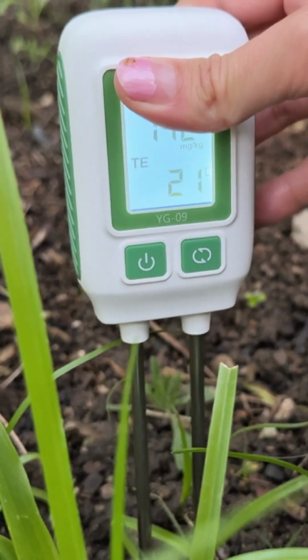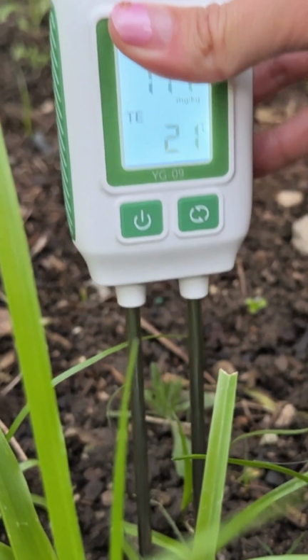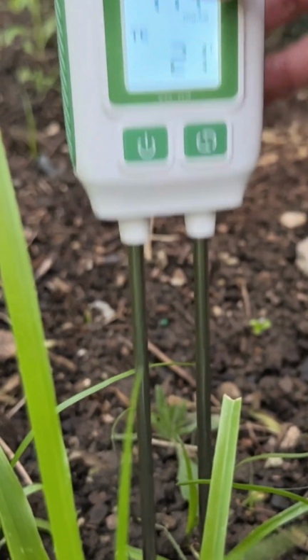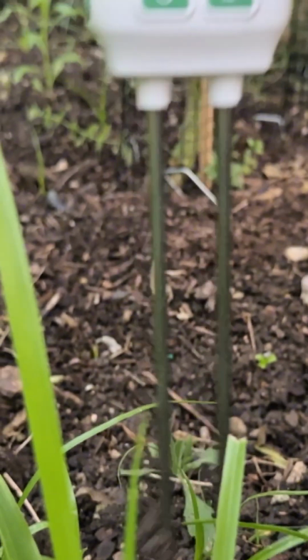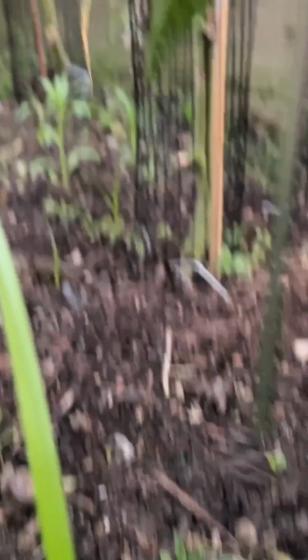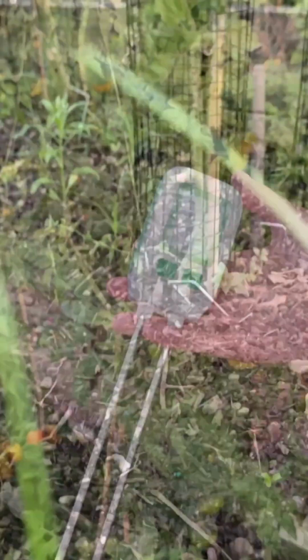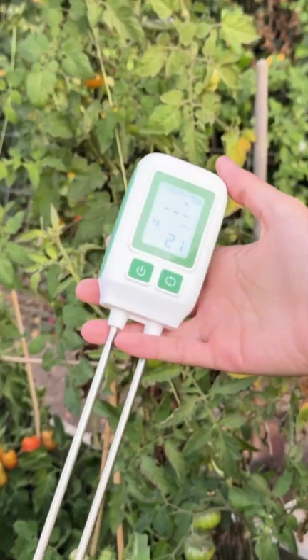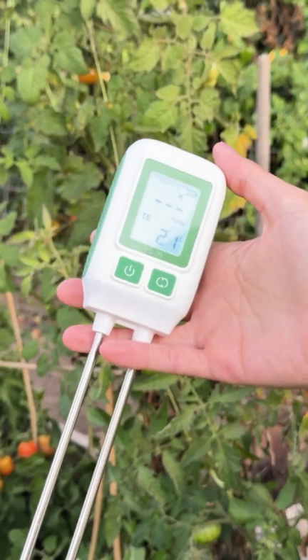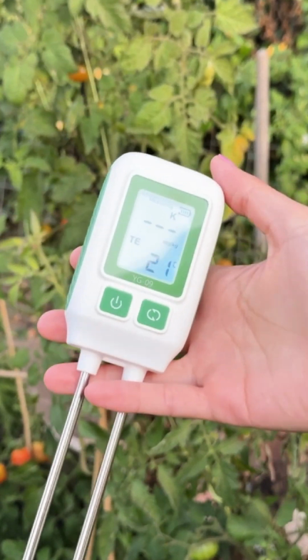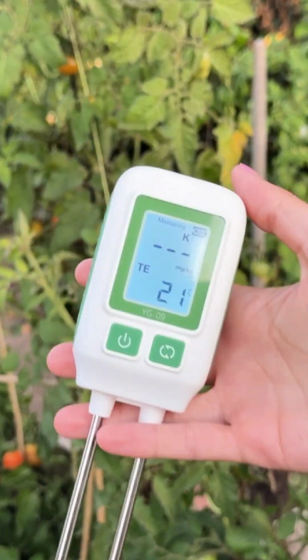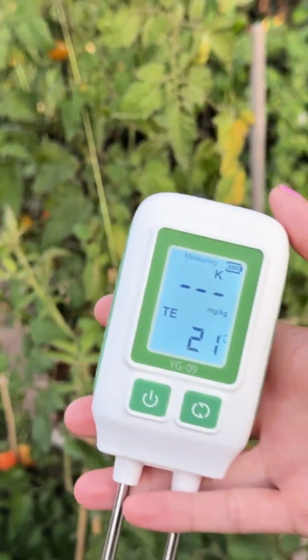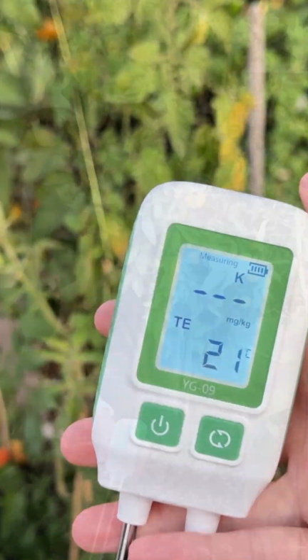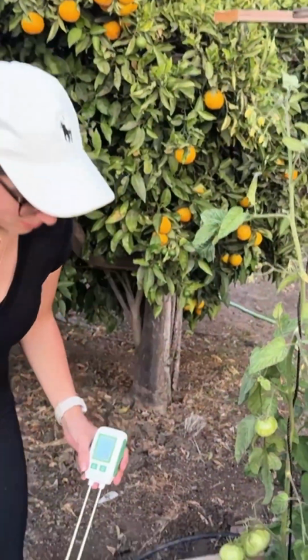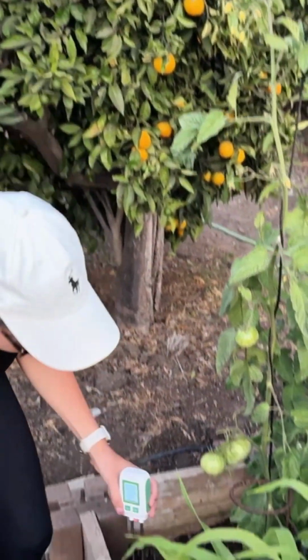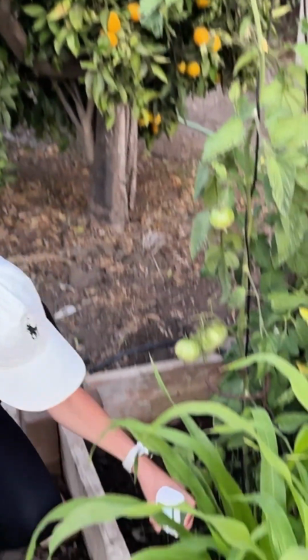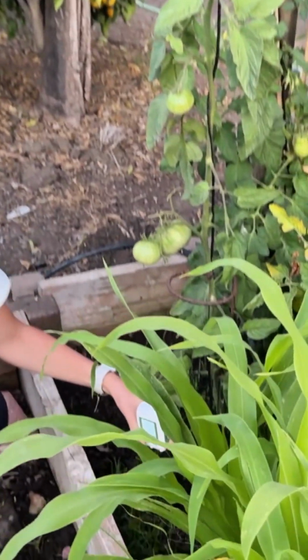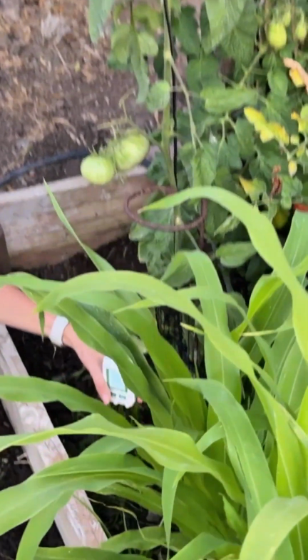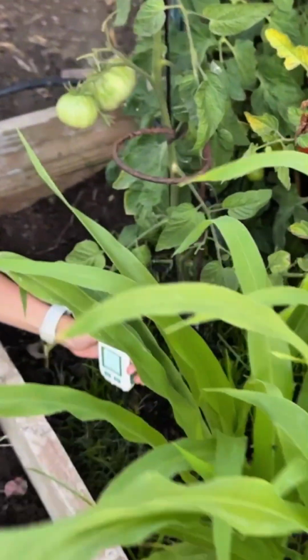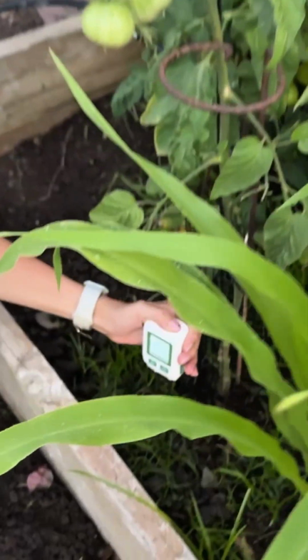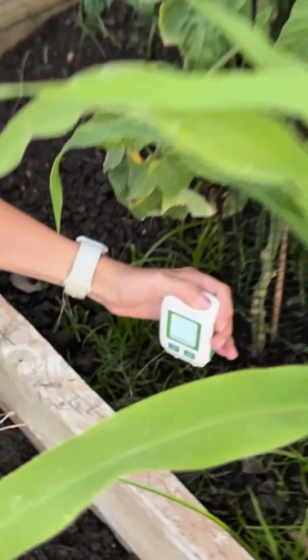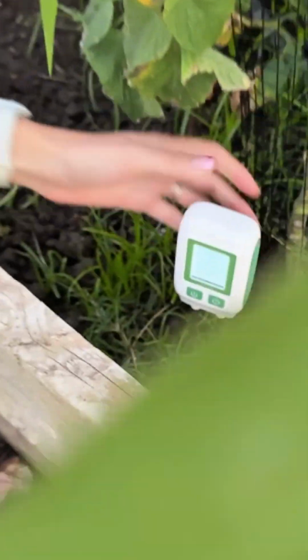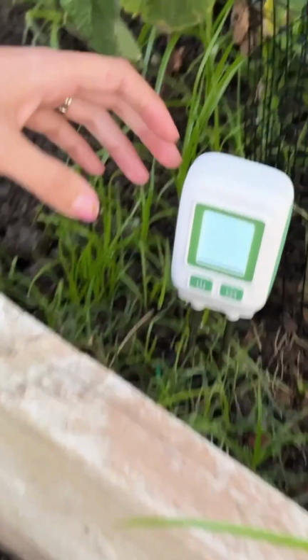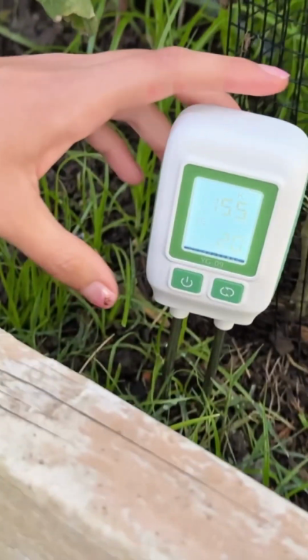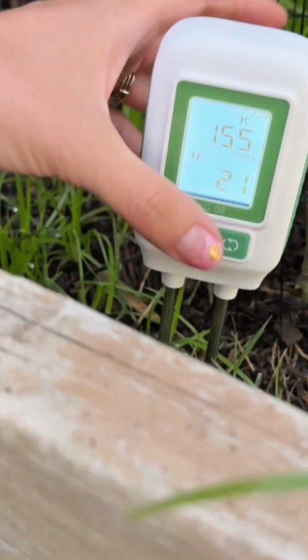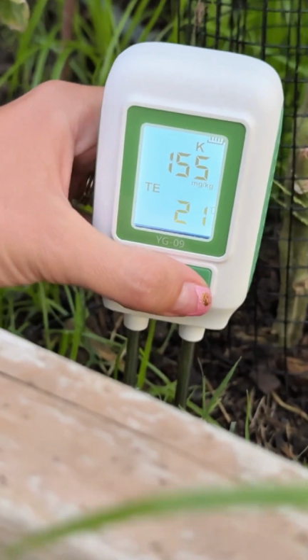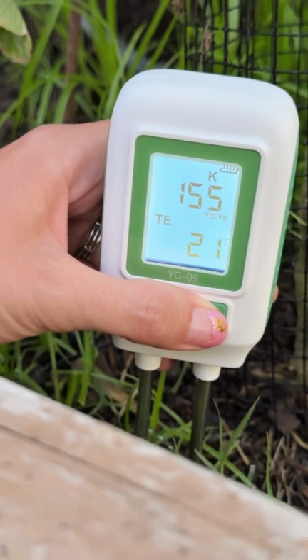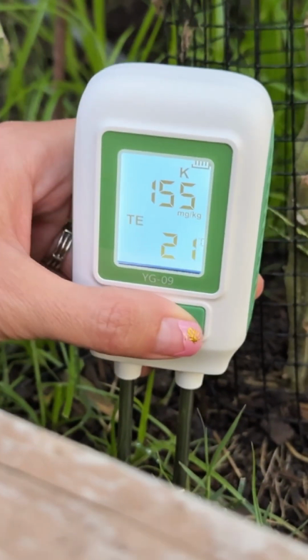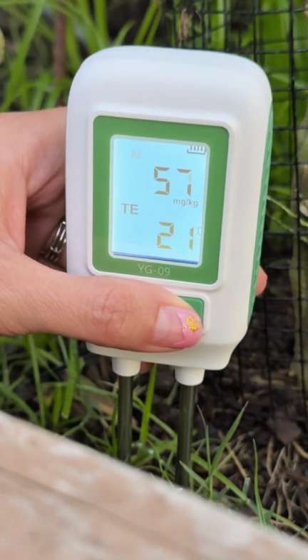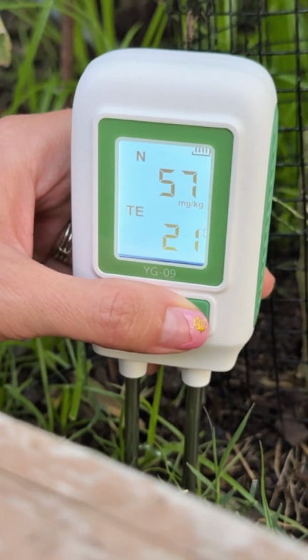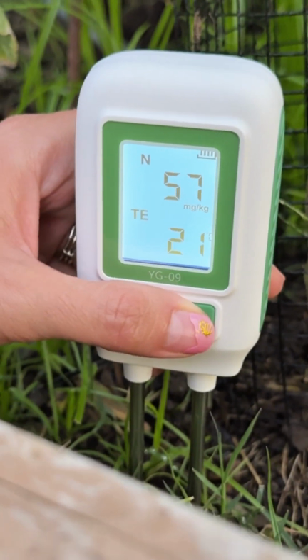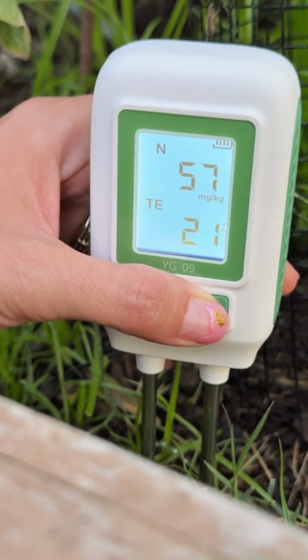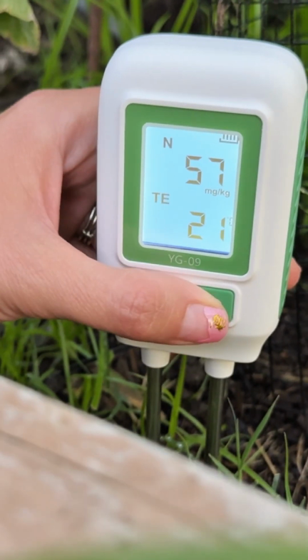I'm going to go ahead and test over next to my tomatoes. I'm just putting it into the dirt here, and then we can cycle through again and see the reading here.